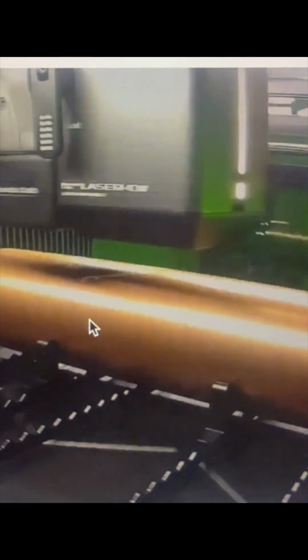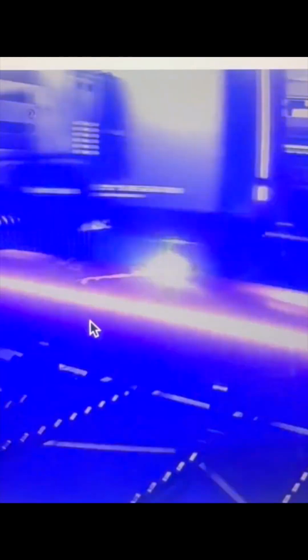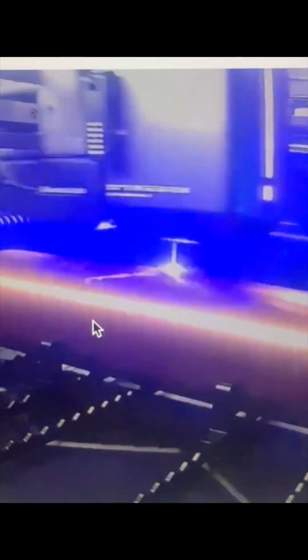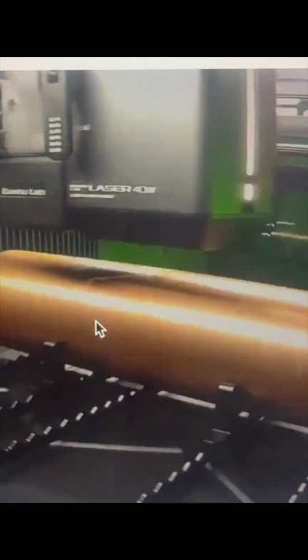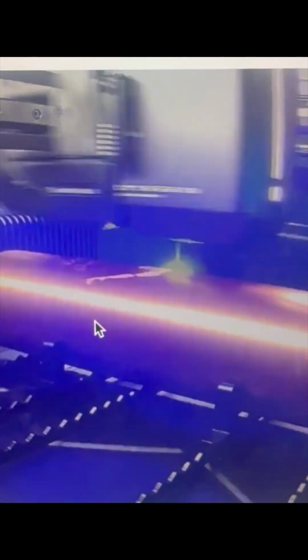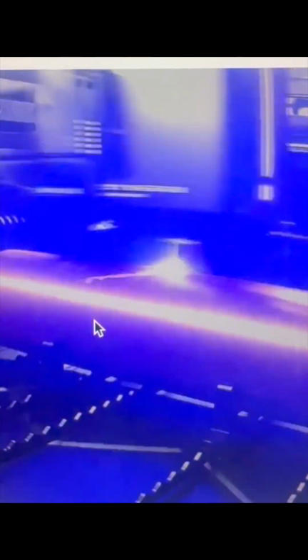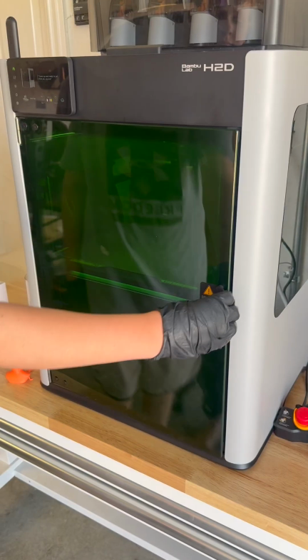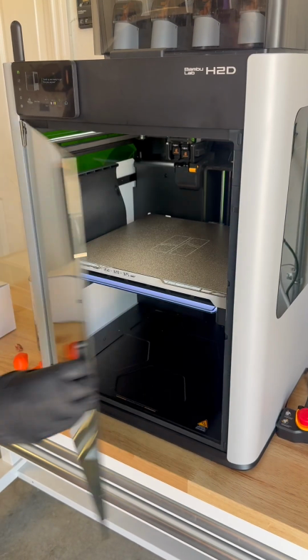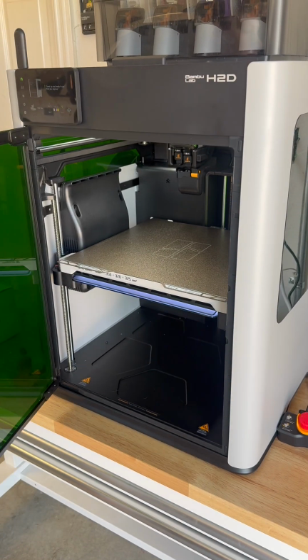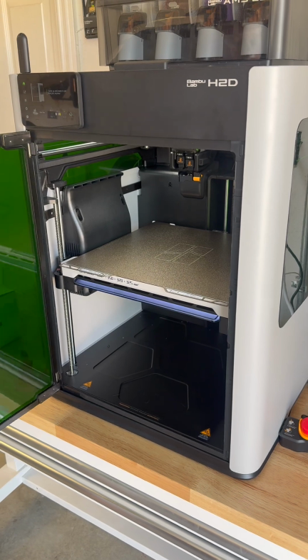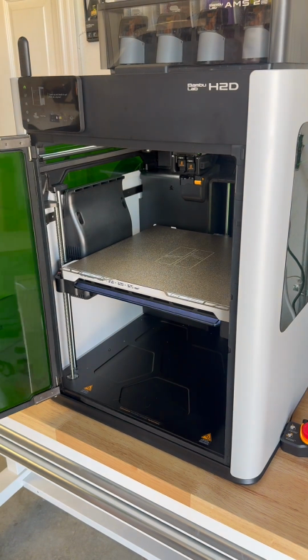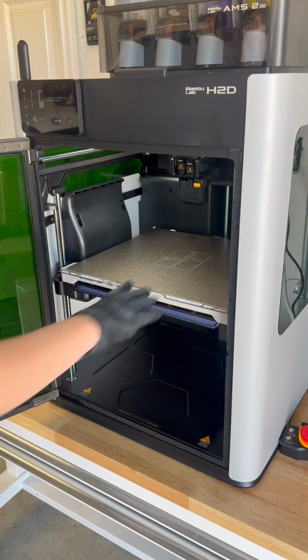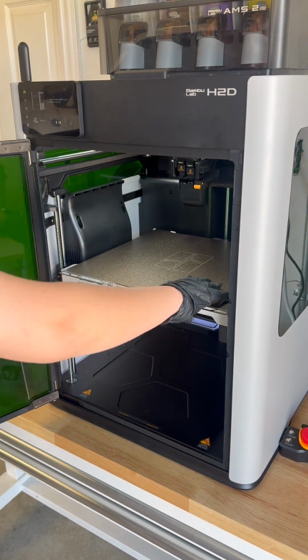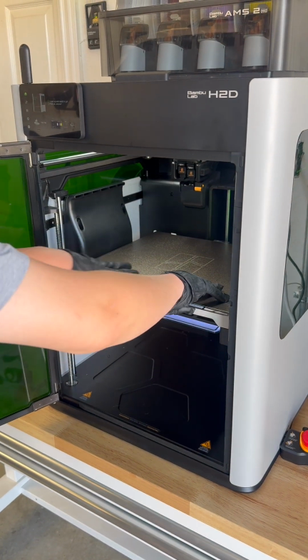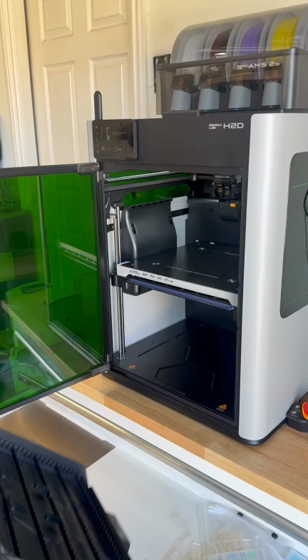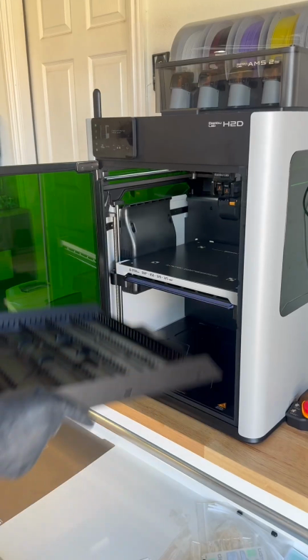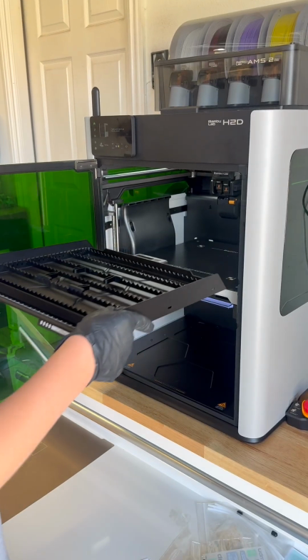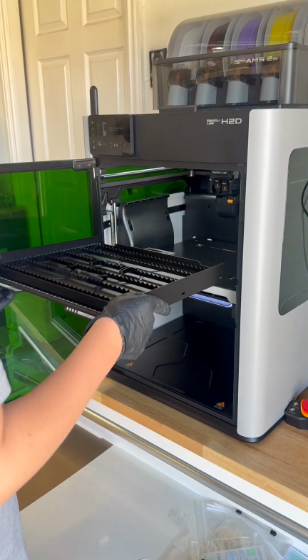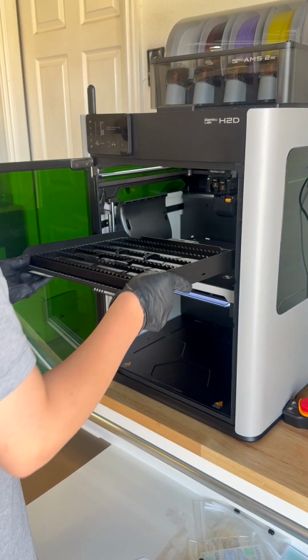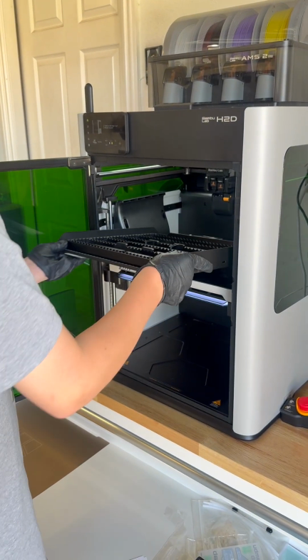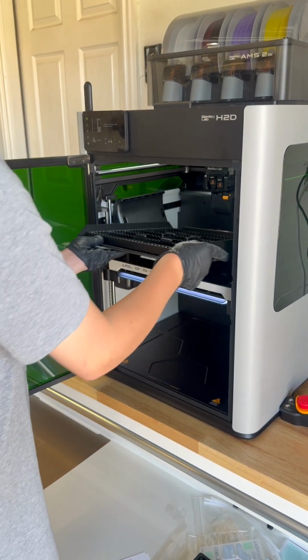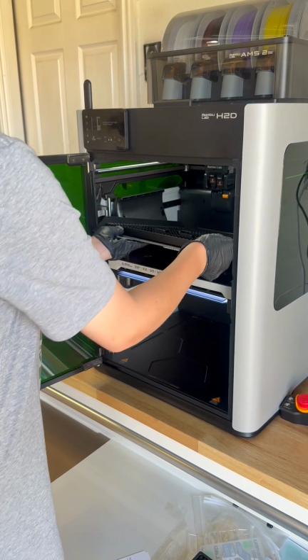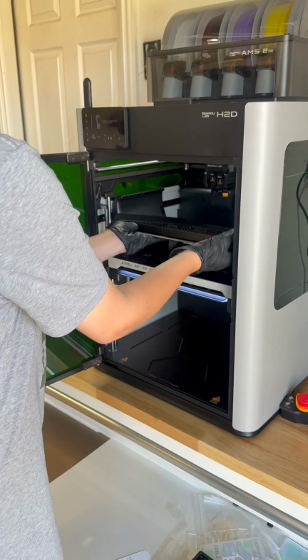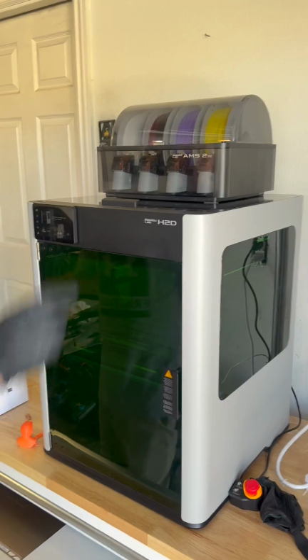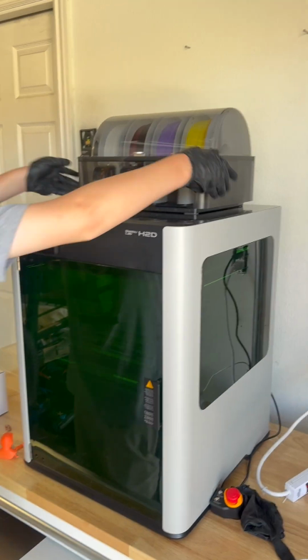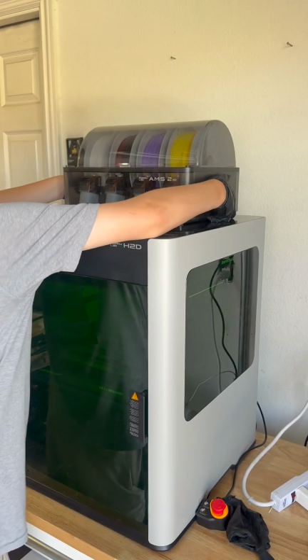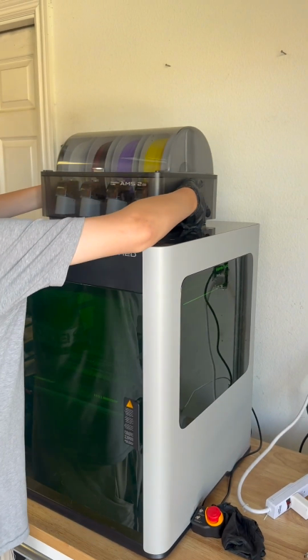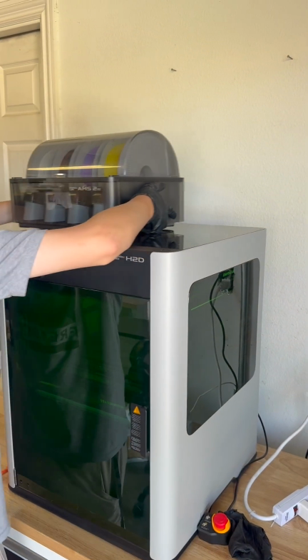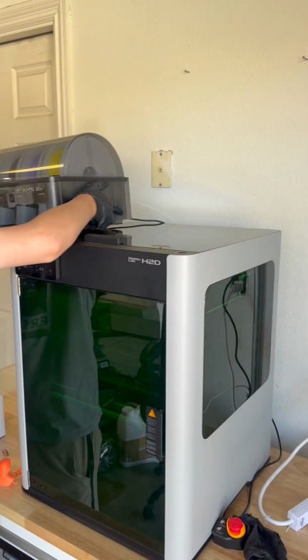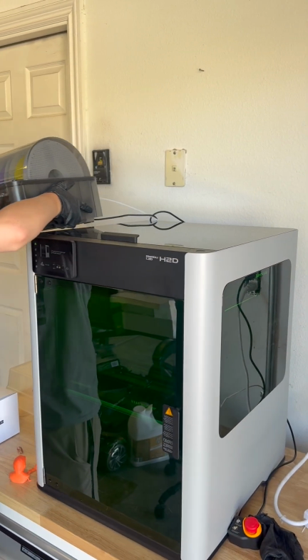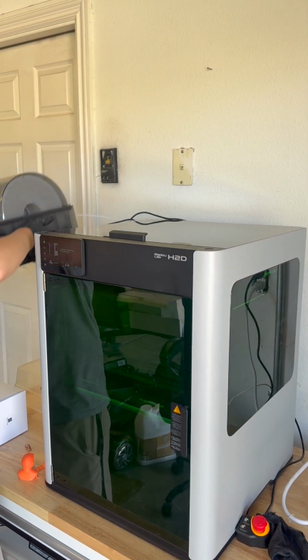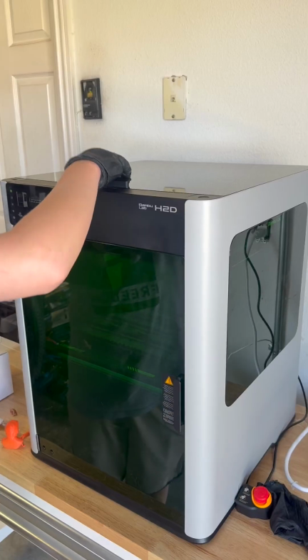The first thing you'll want to do is power off your H2D. Next you will remove your textured build plate from the machine and replace this with the engraving plate that was included with your machine. Next you will need to remove your AMS for easier access to the printing module.